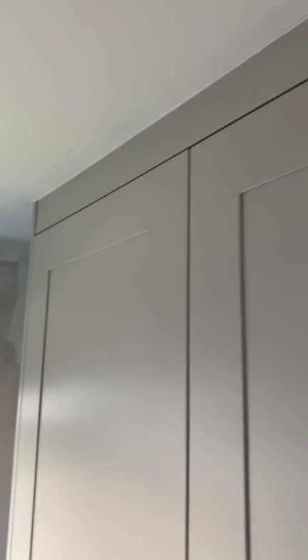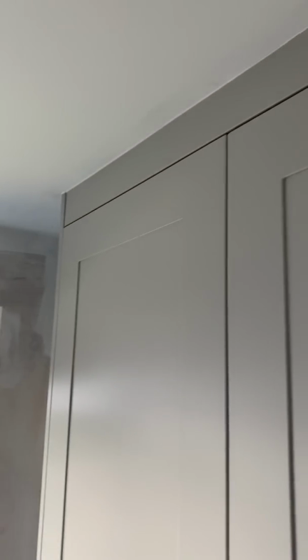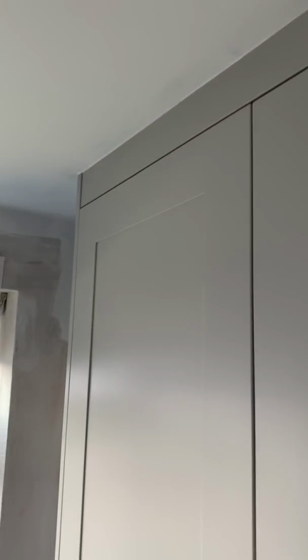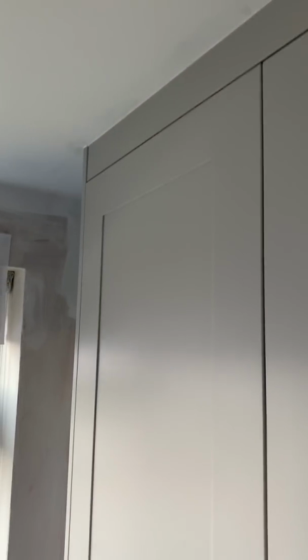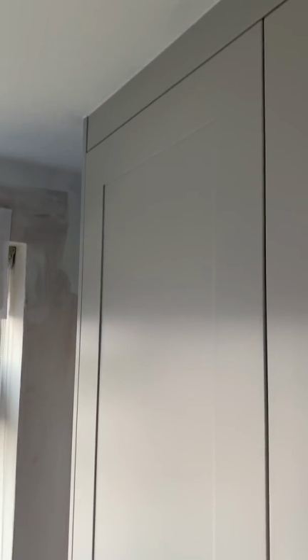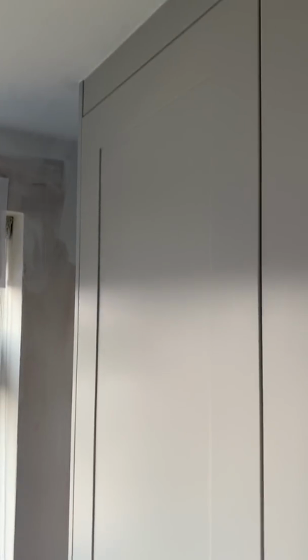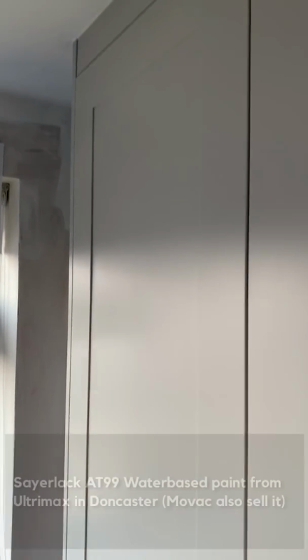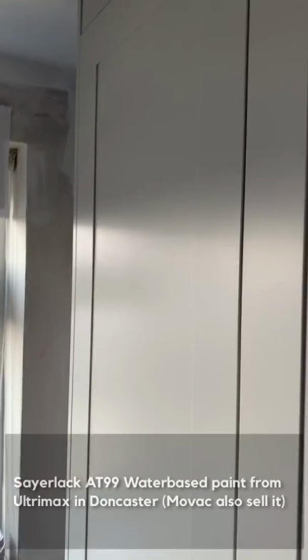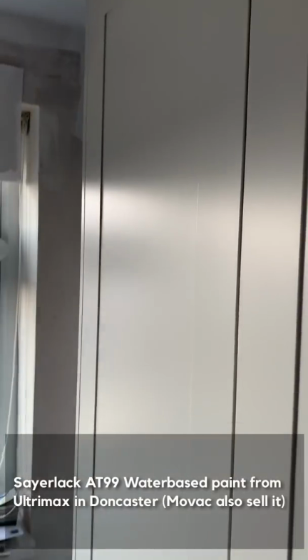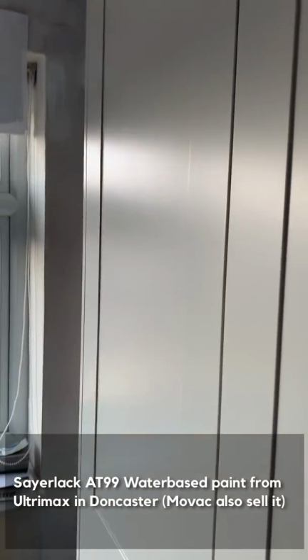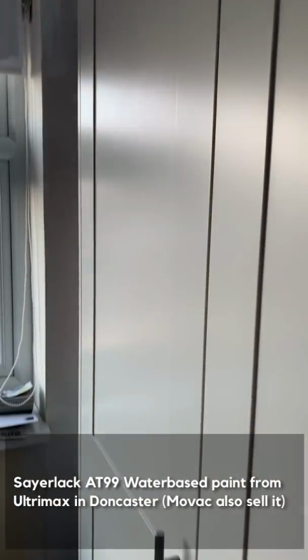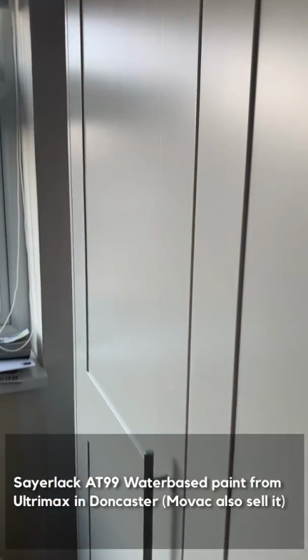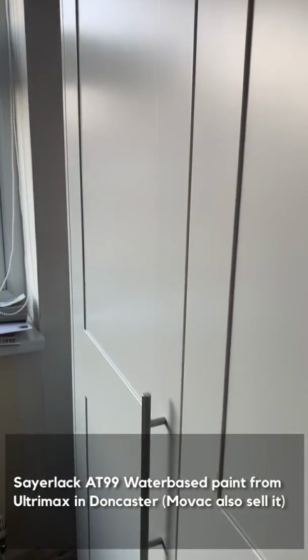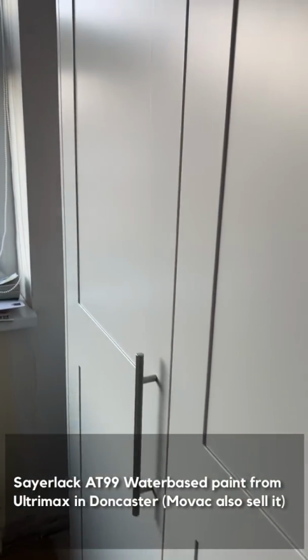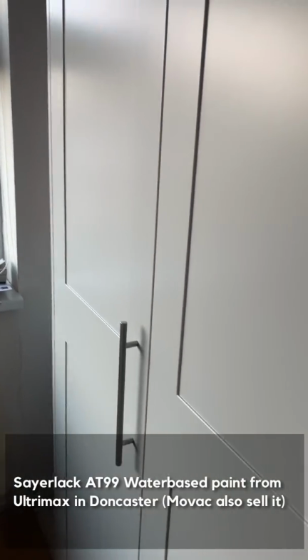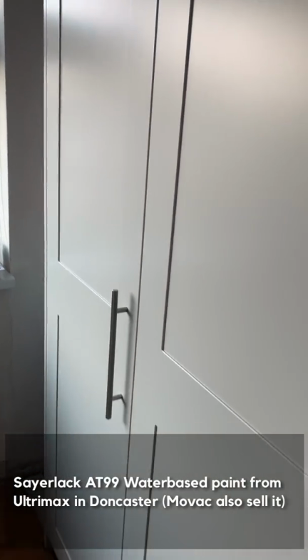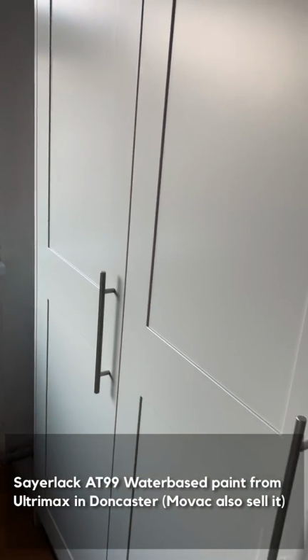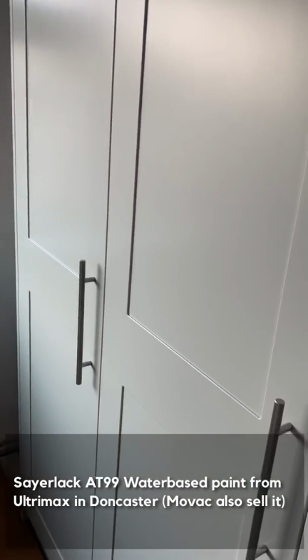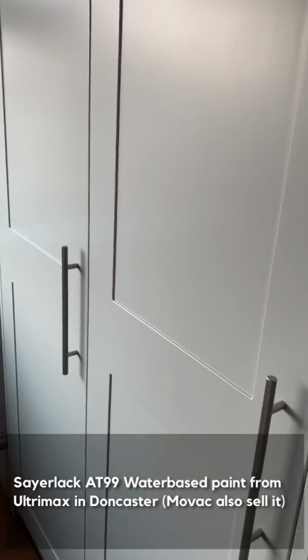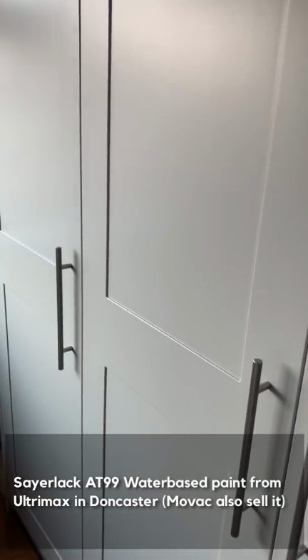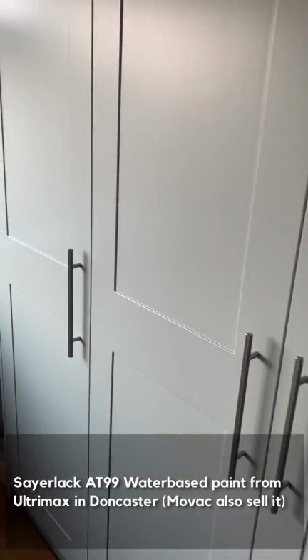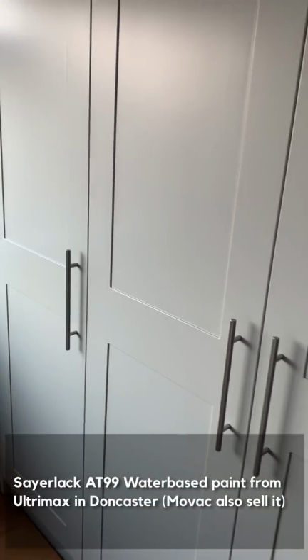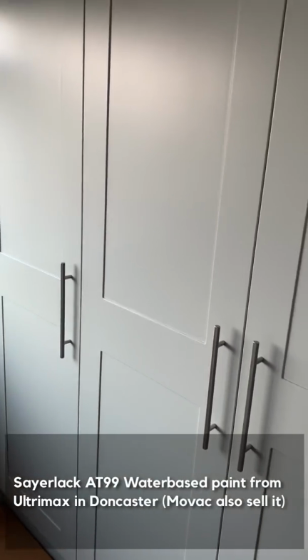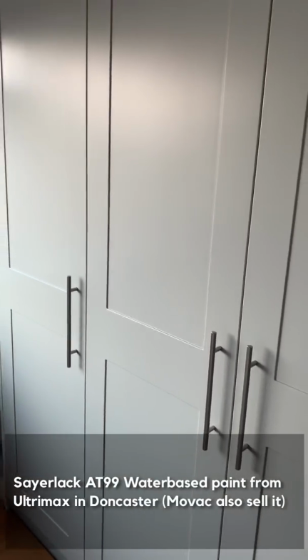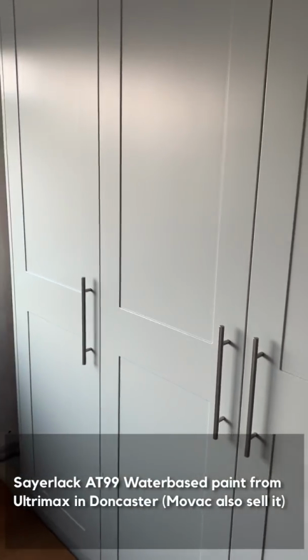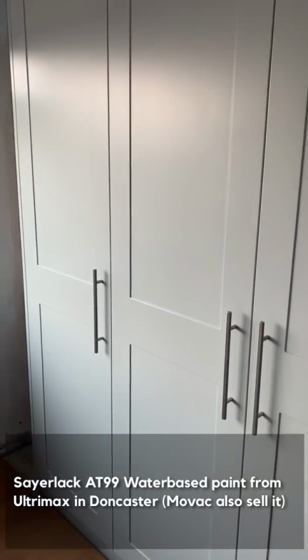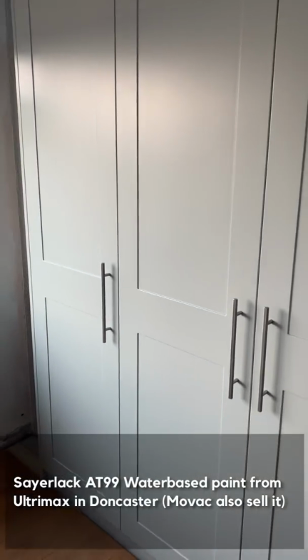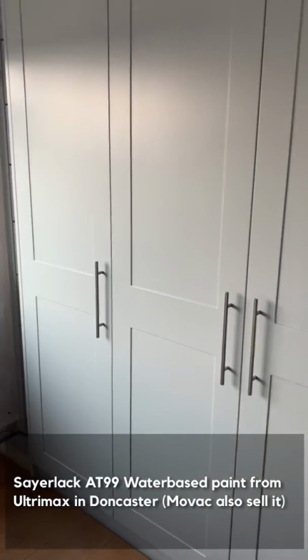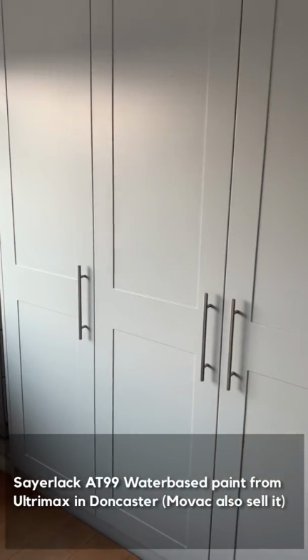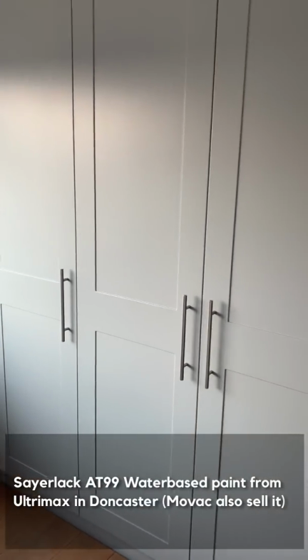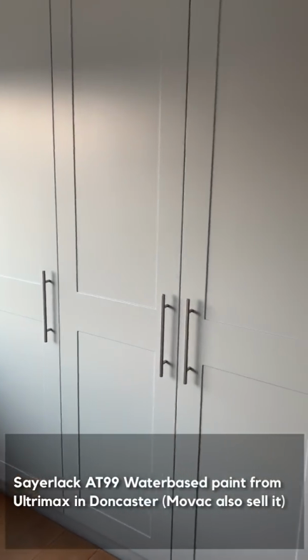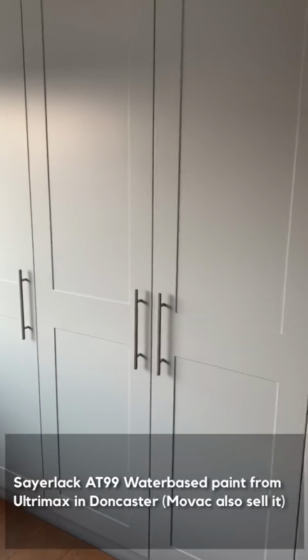That's sprayed with the Sailac AT99 water-based paint which we're buying from Ultramax.